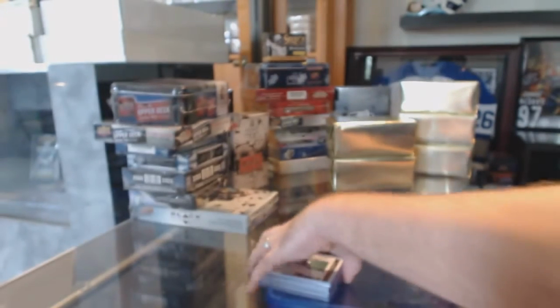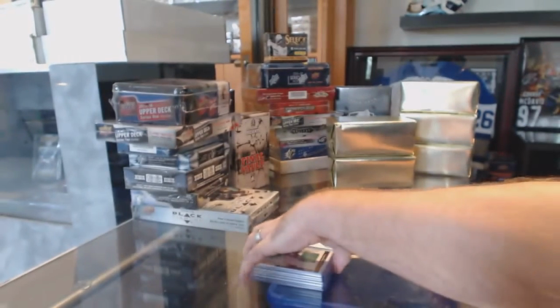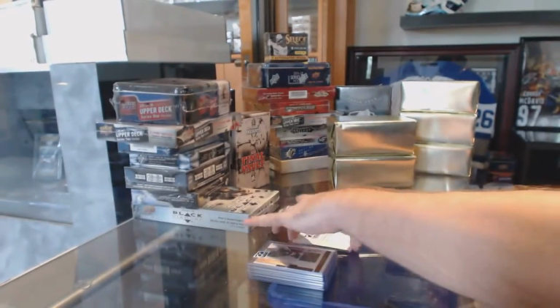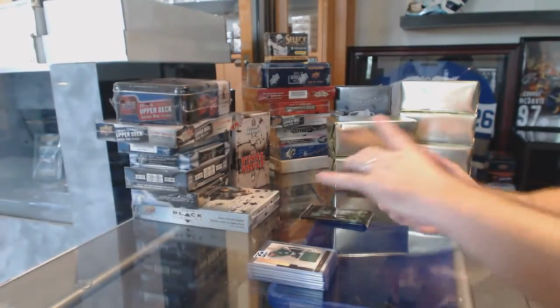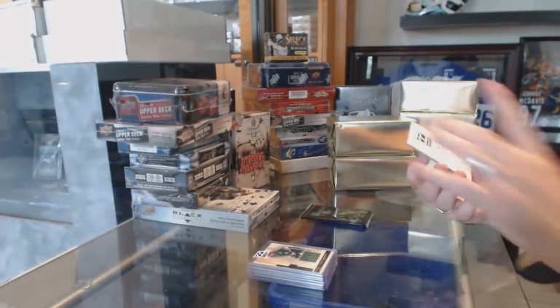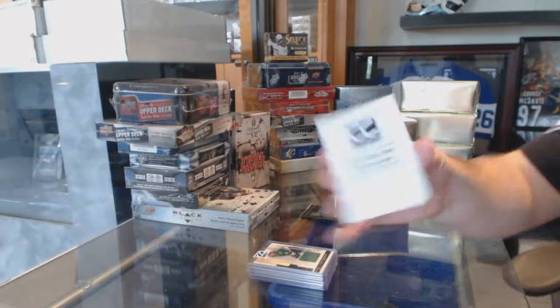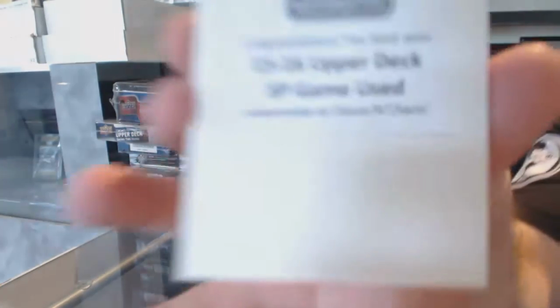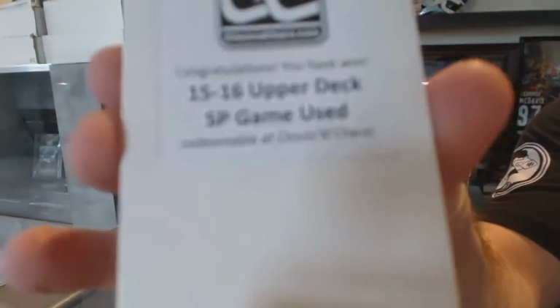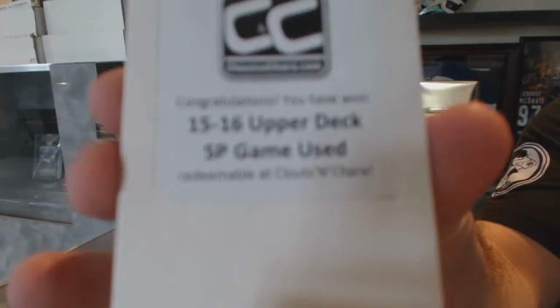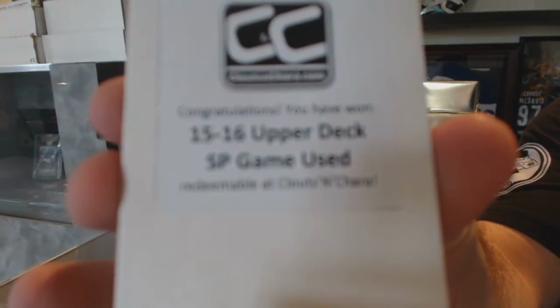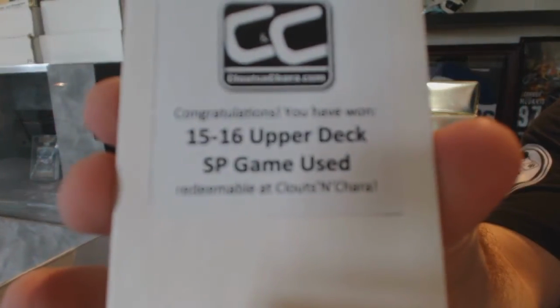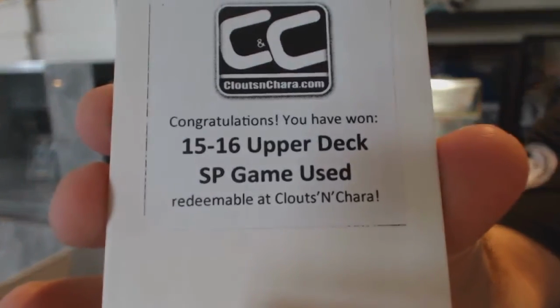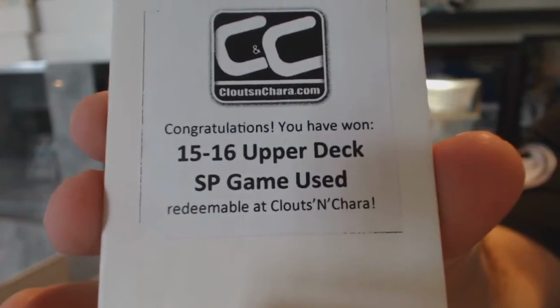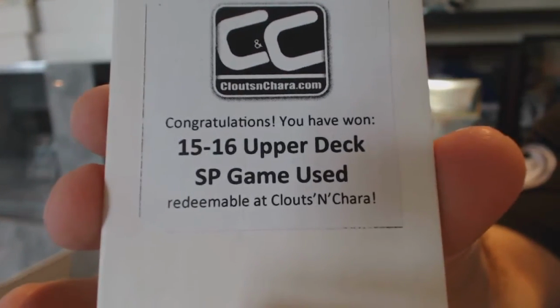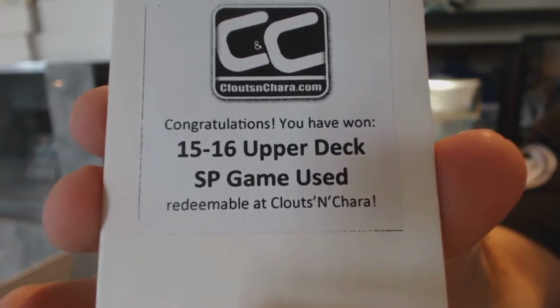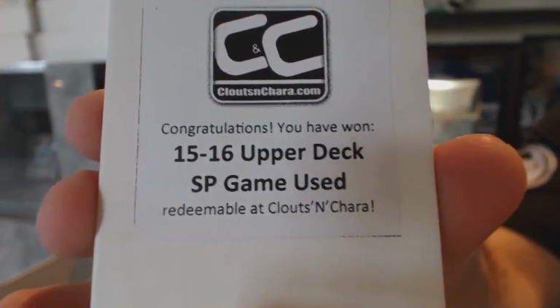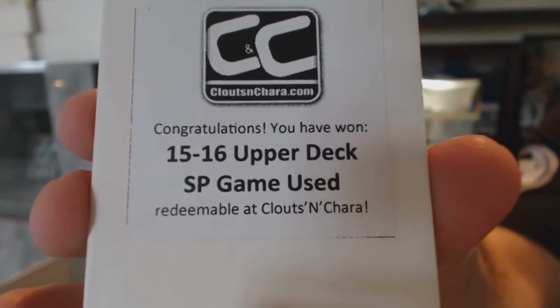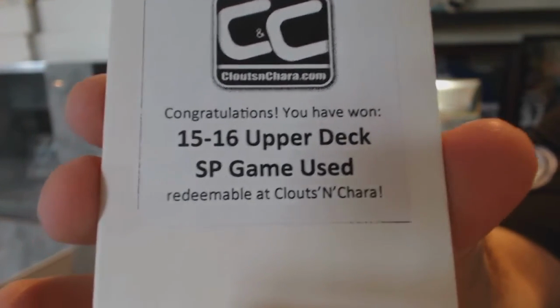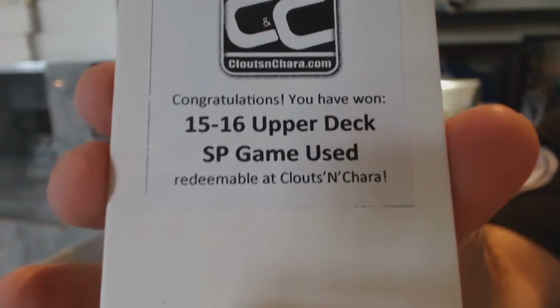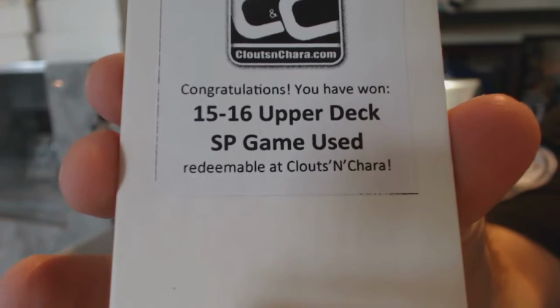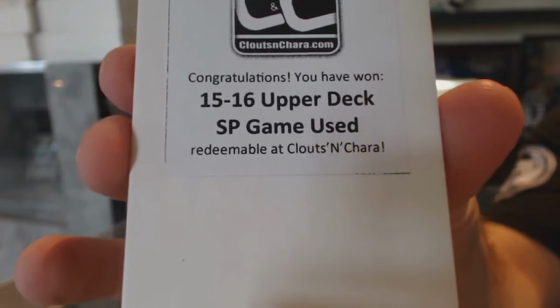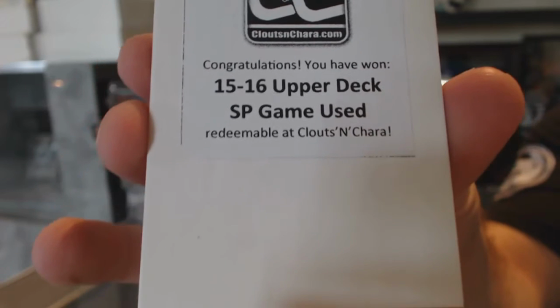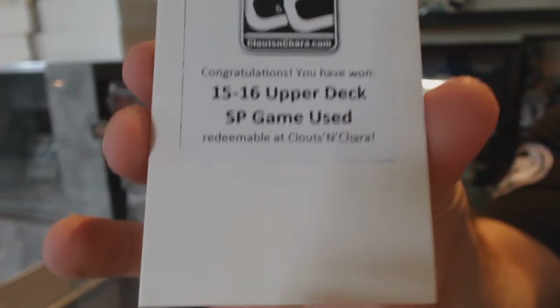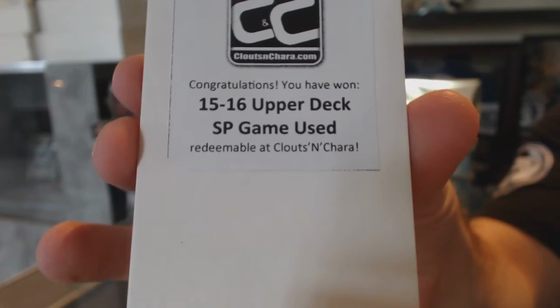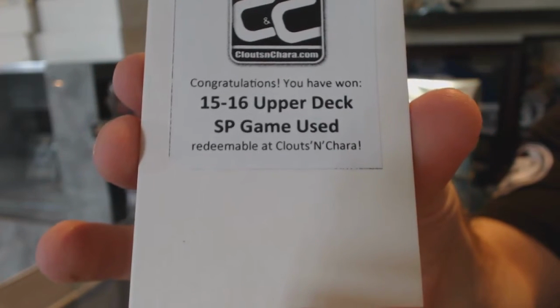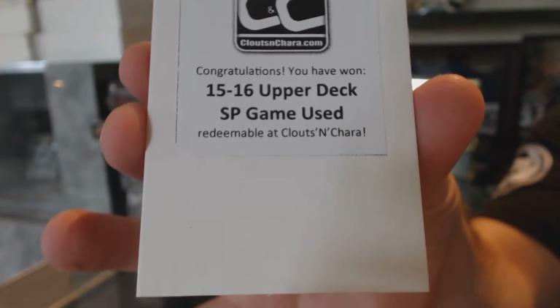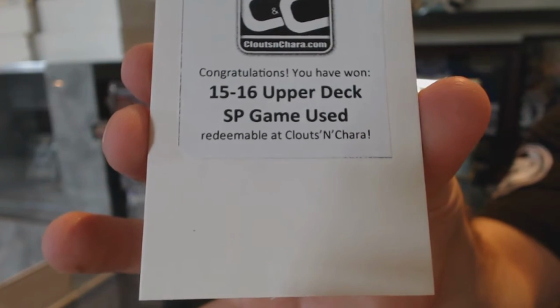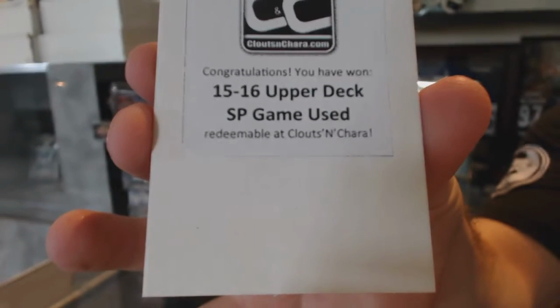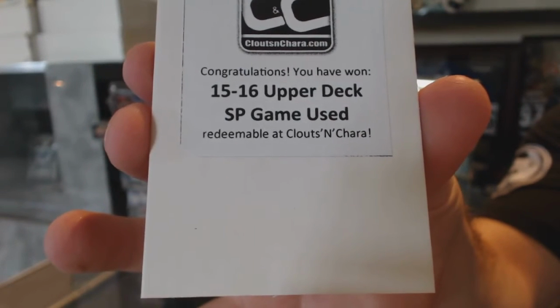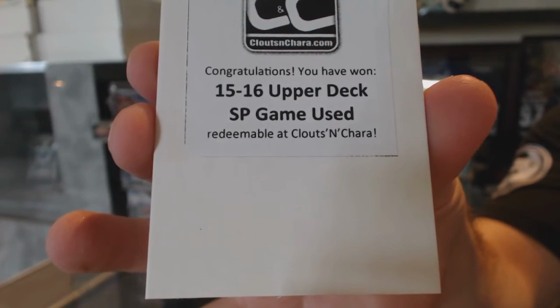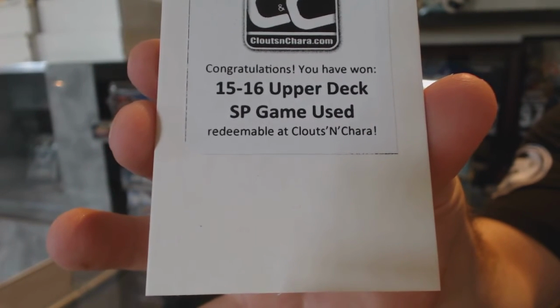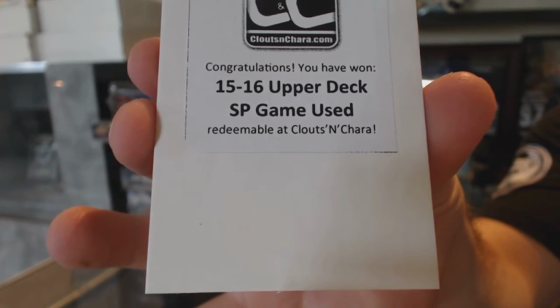And the box in this one is 15-16 SP Game Used.